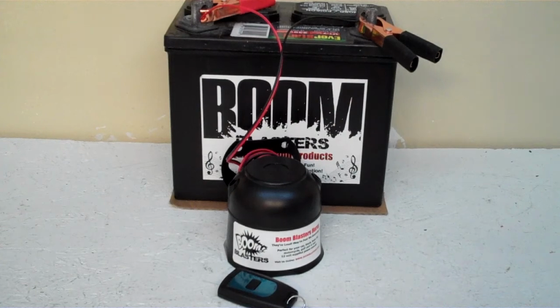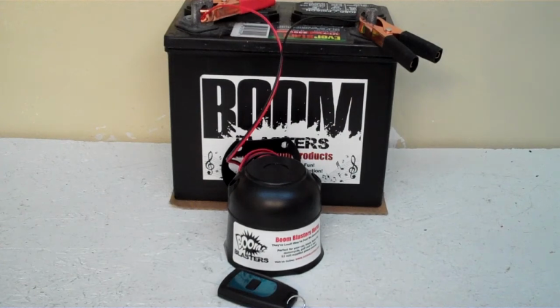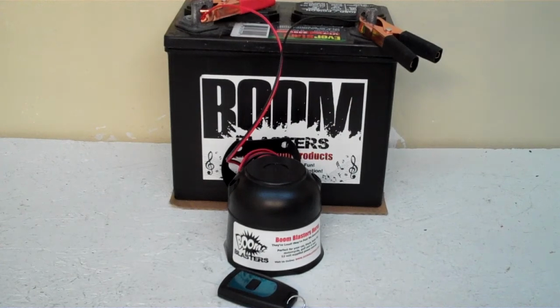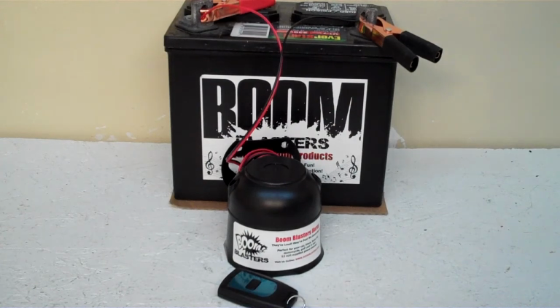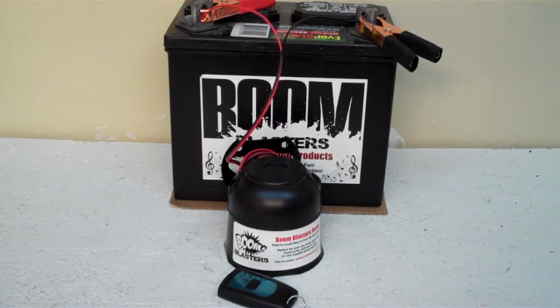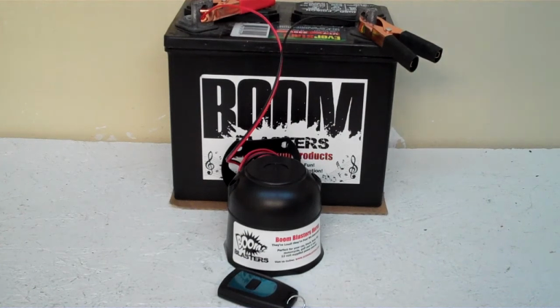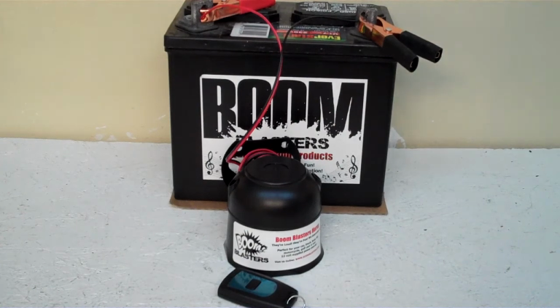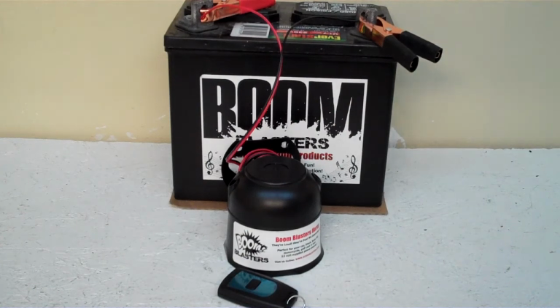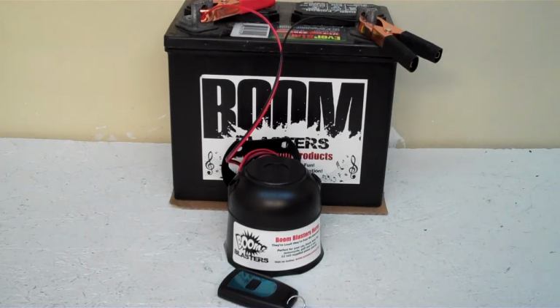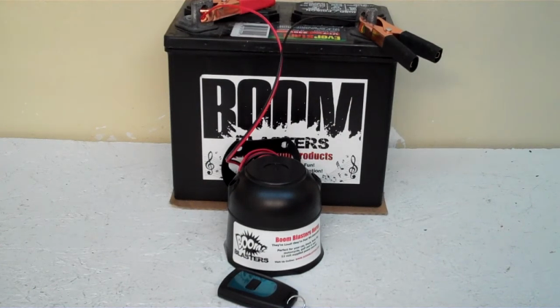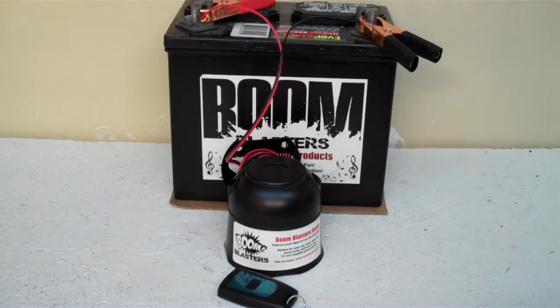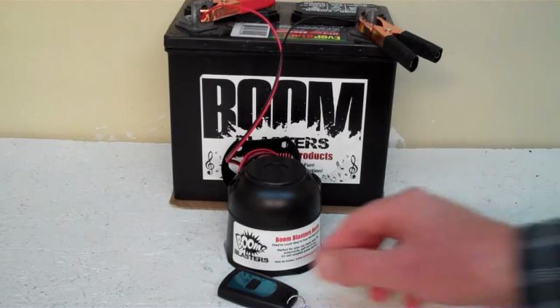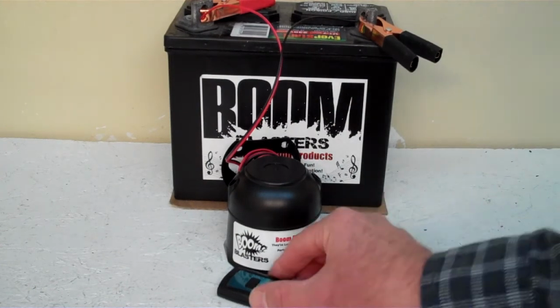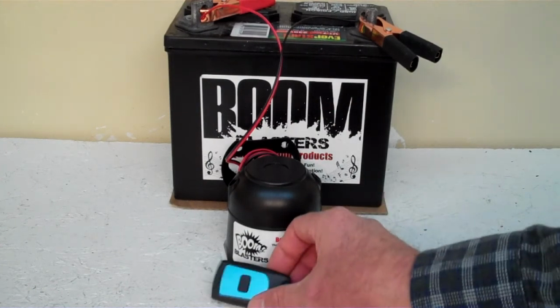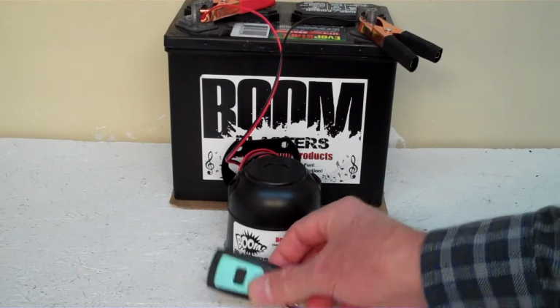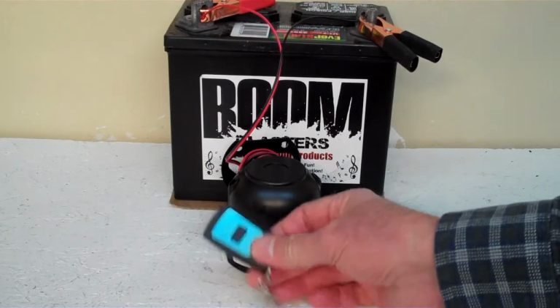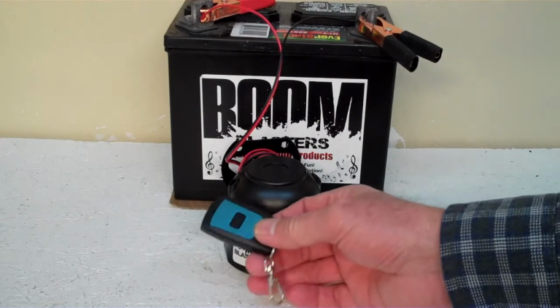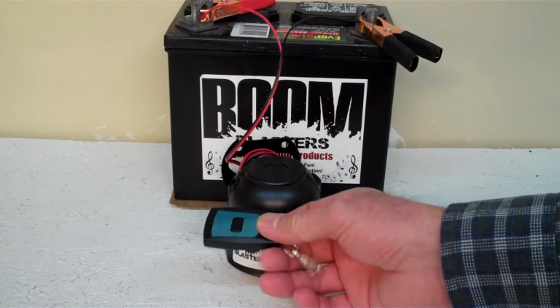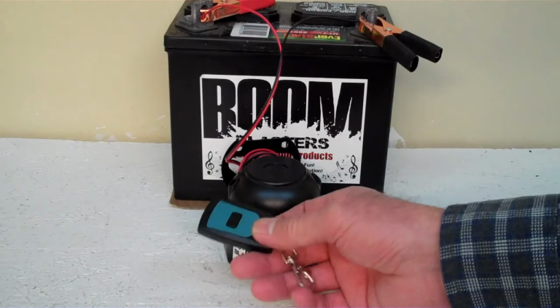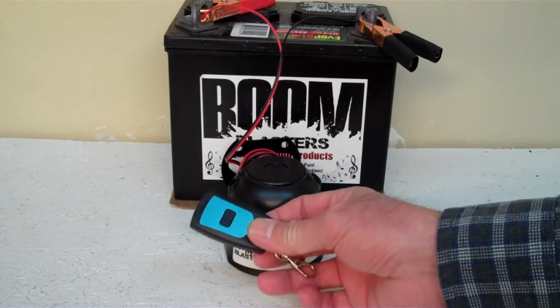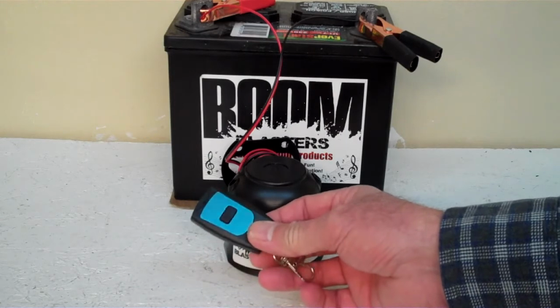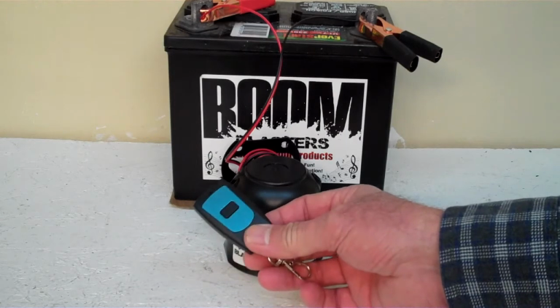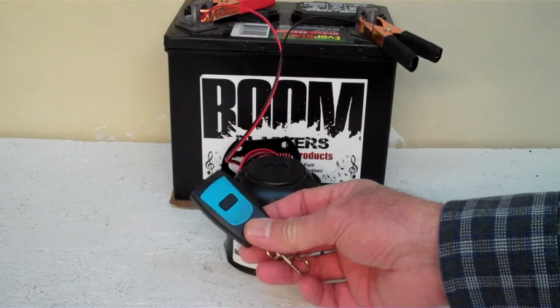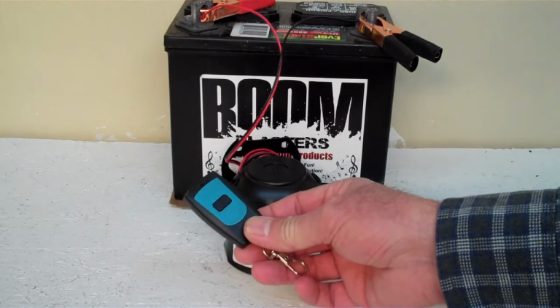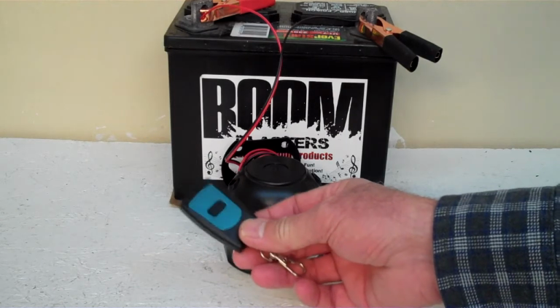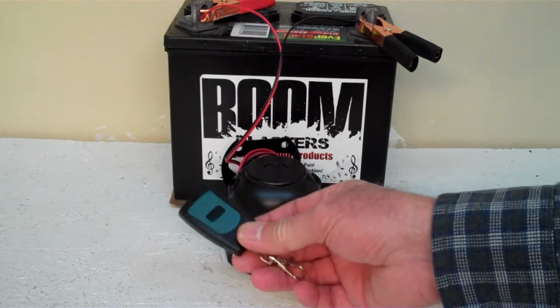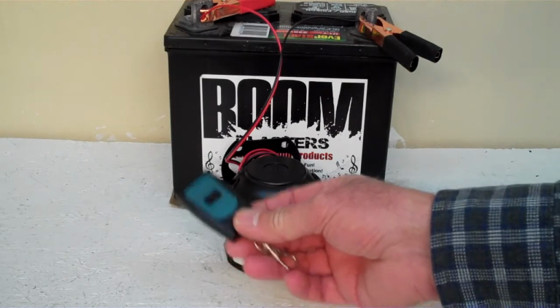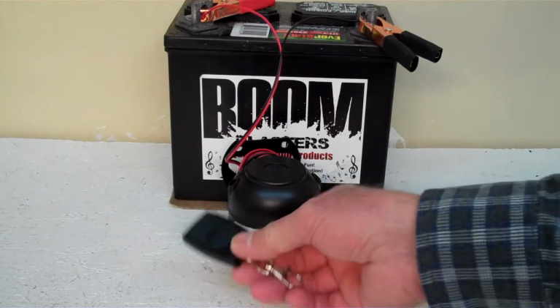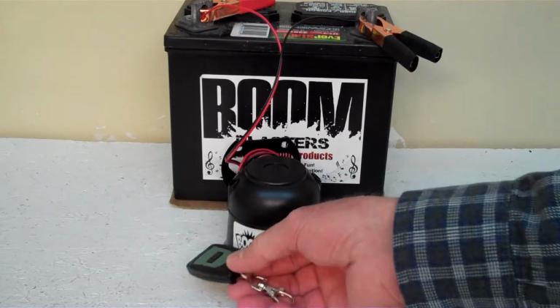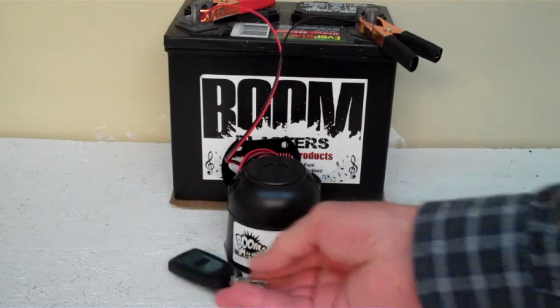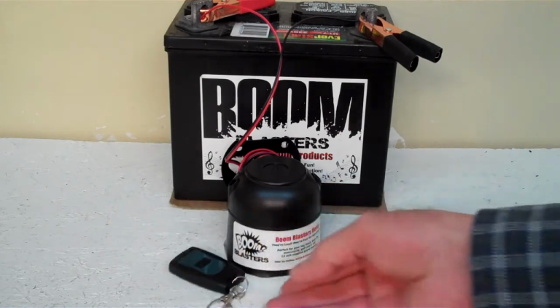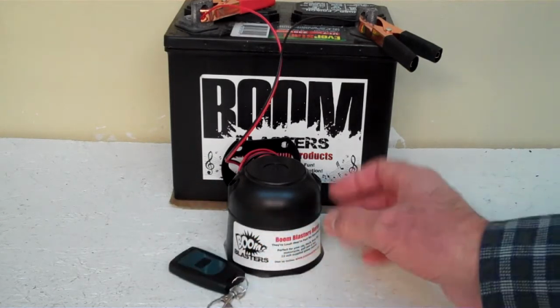Hey everyone, this is our horse neighing wireless car horn. It comes with one remote control. You can purchase additional remotes if you want.